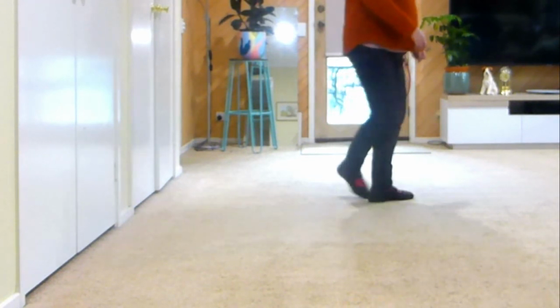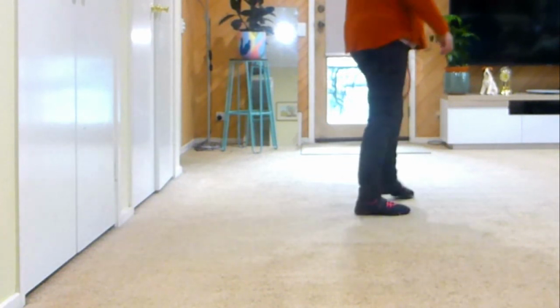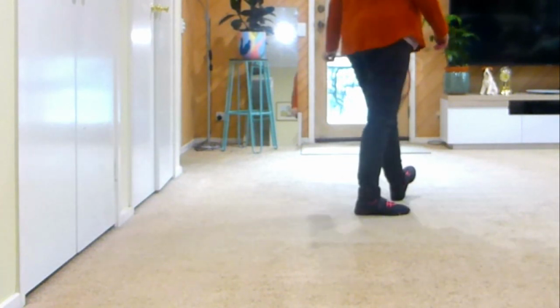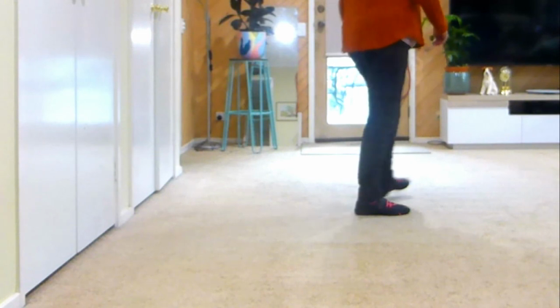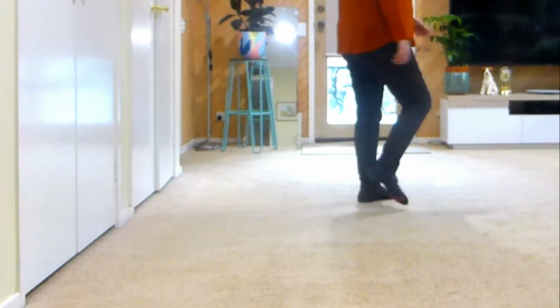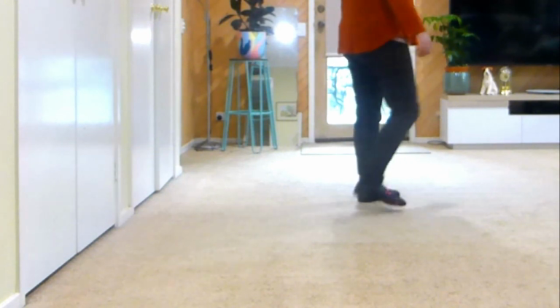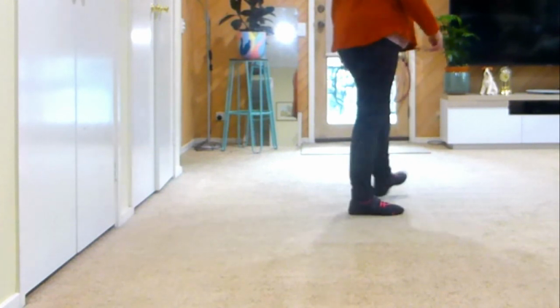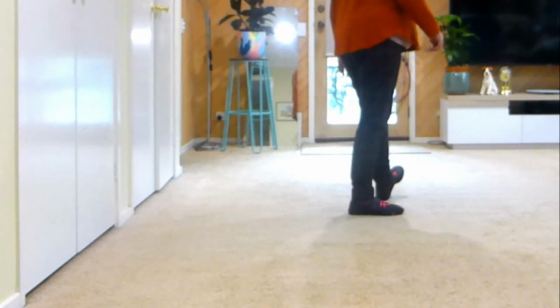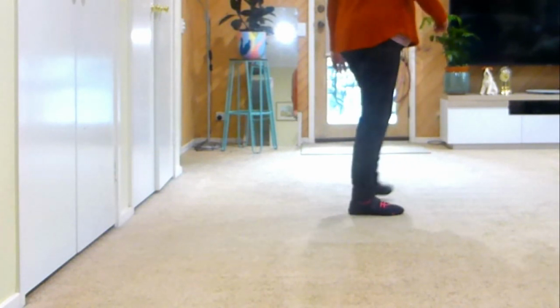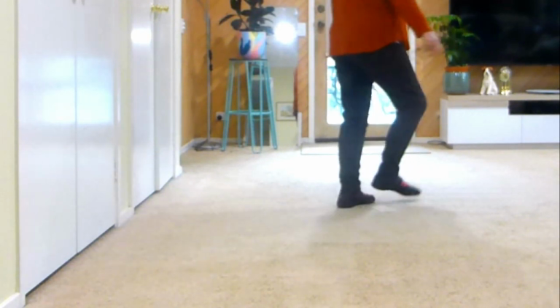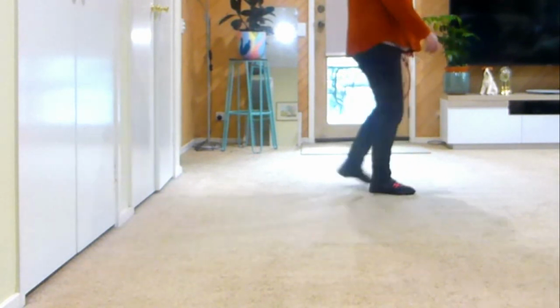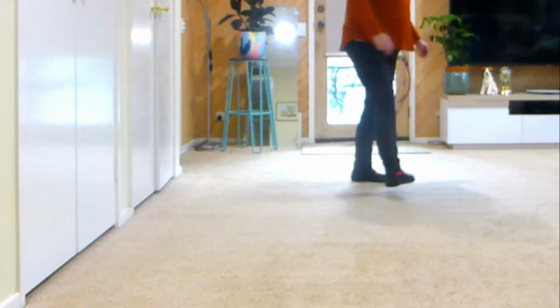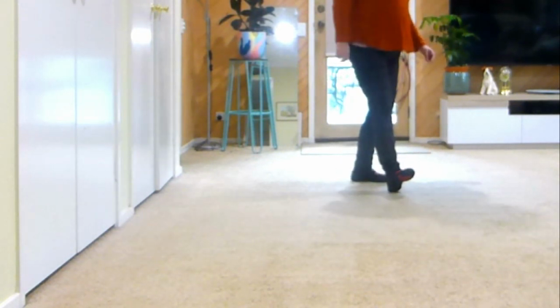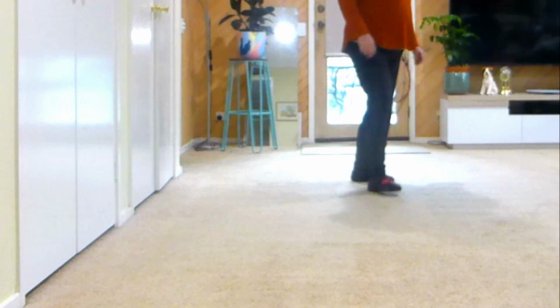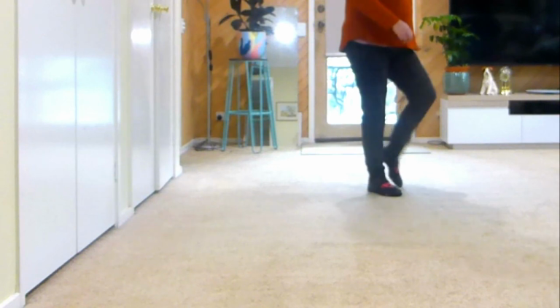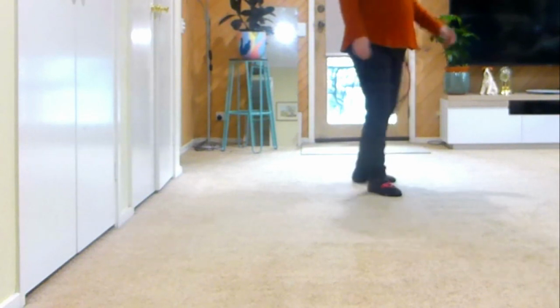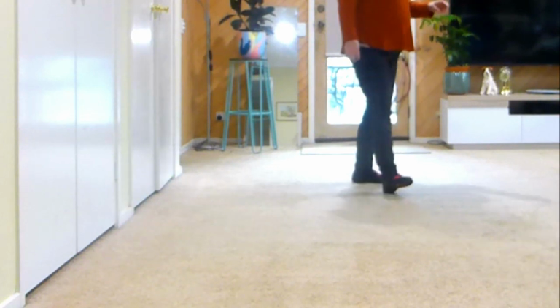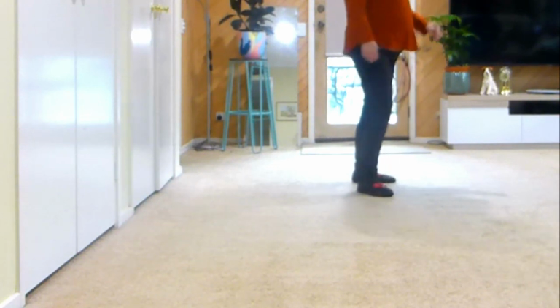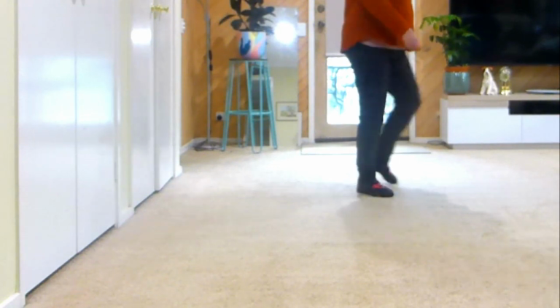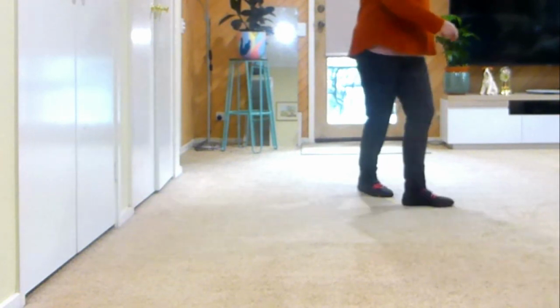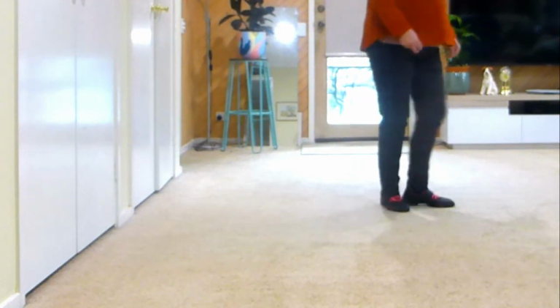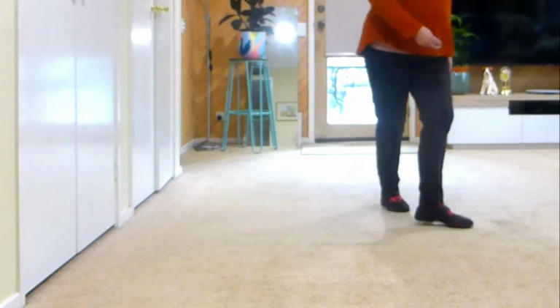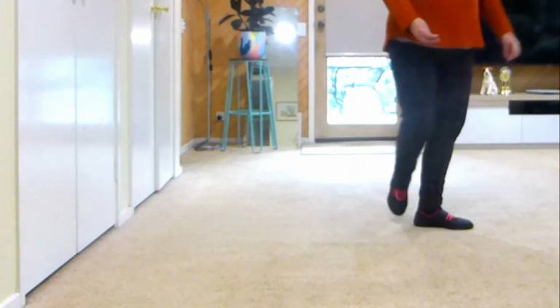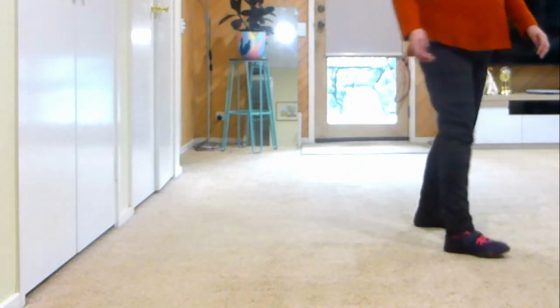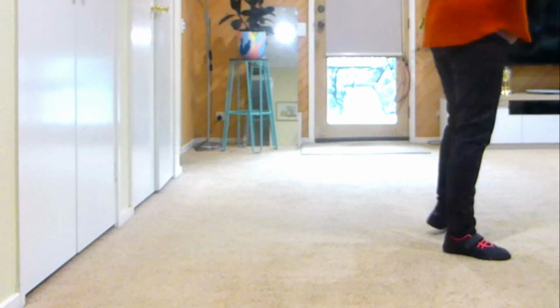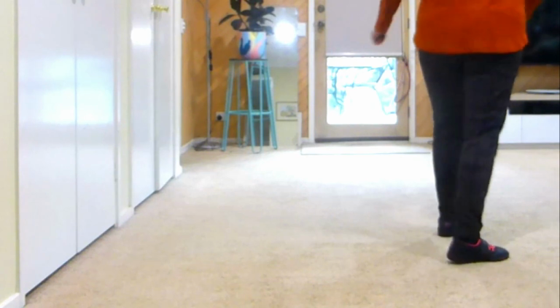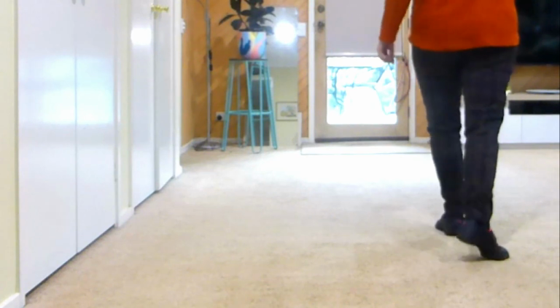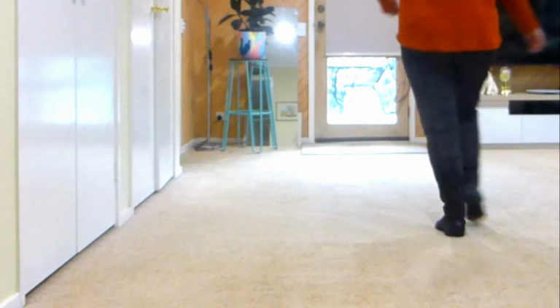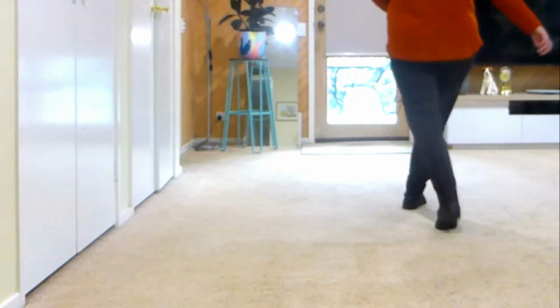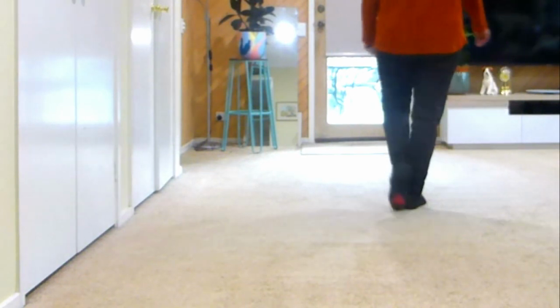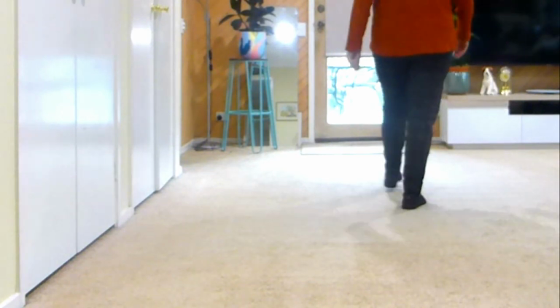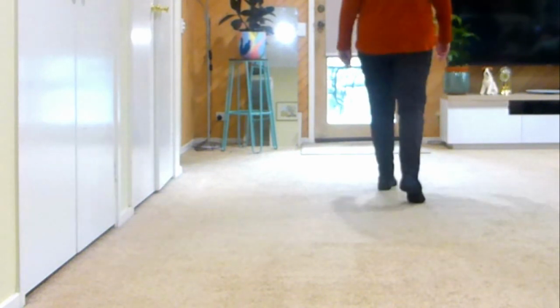Cross, side, heel, together, touch and heel together. Cross, side, heel, together, touch and heel together. Cross shuffle, side, quarter turn, sassy, sassy — step, your weight is back as you bring it together.